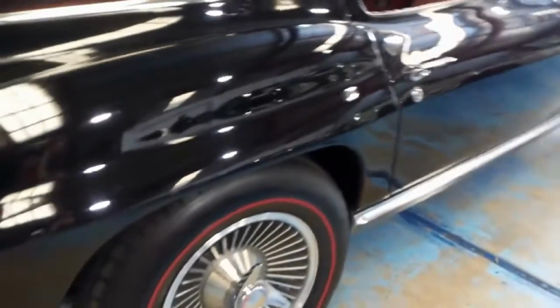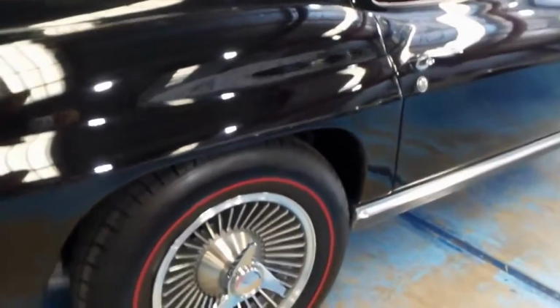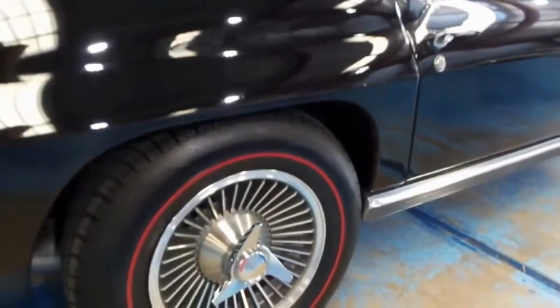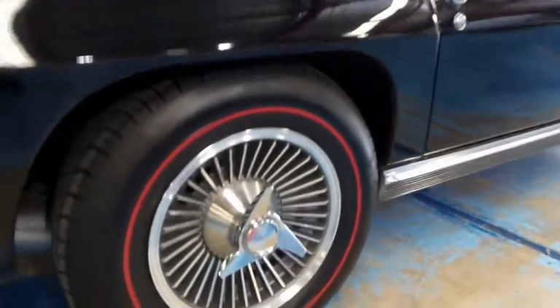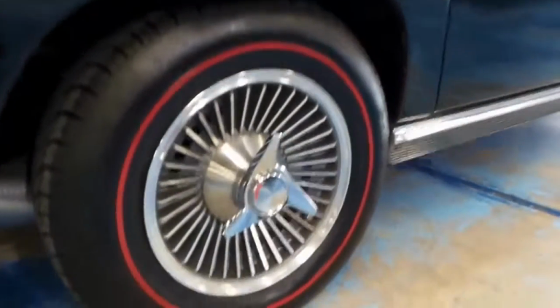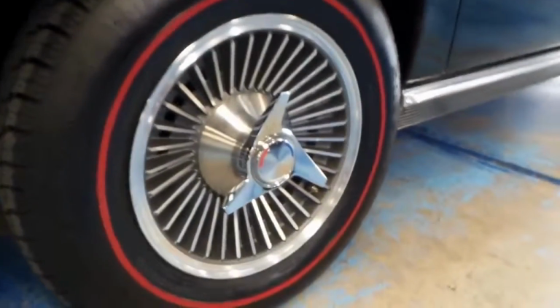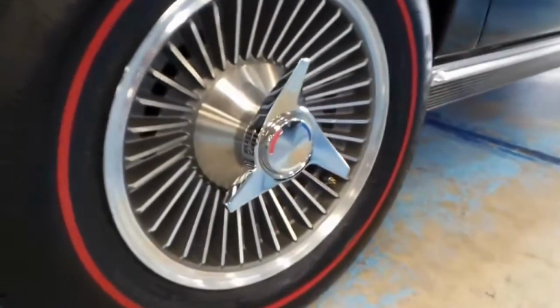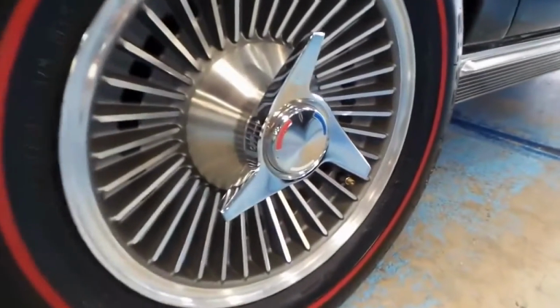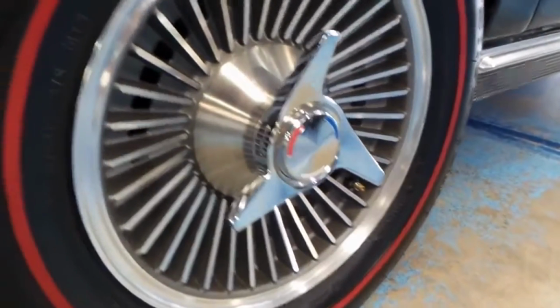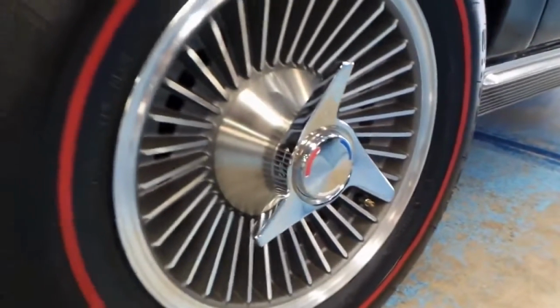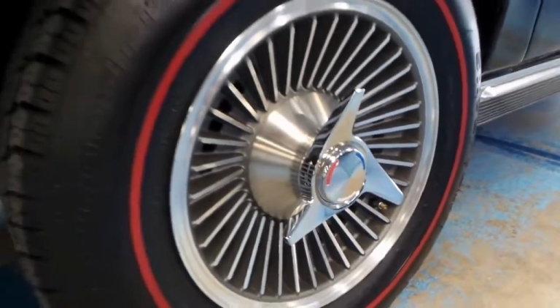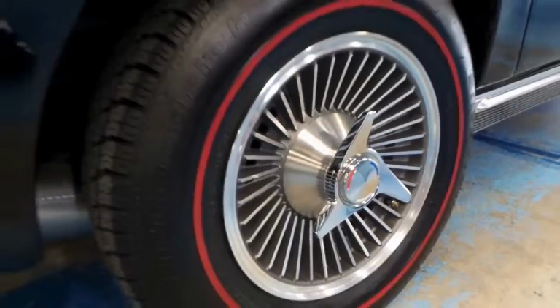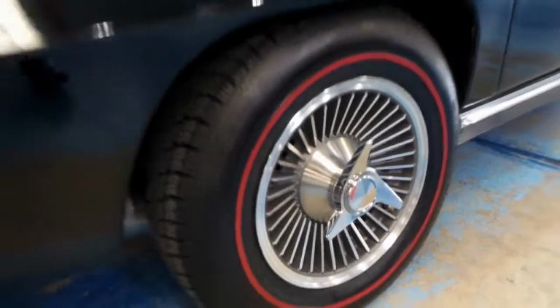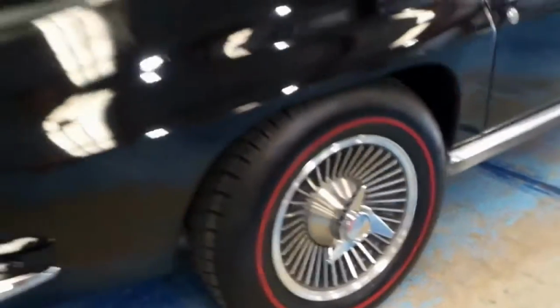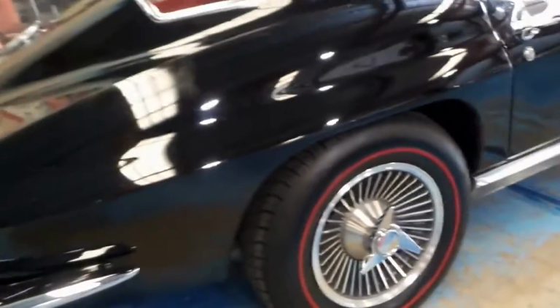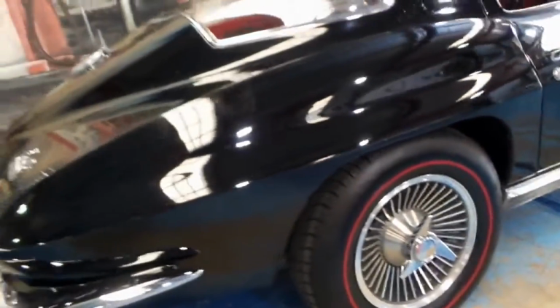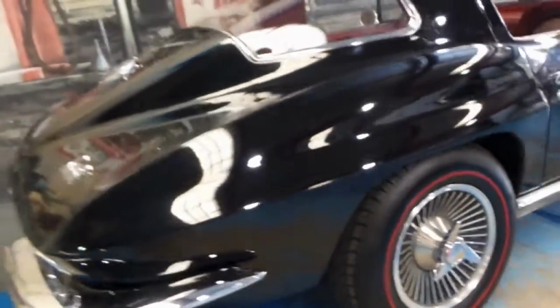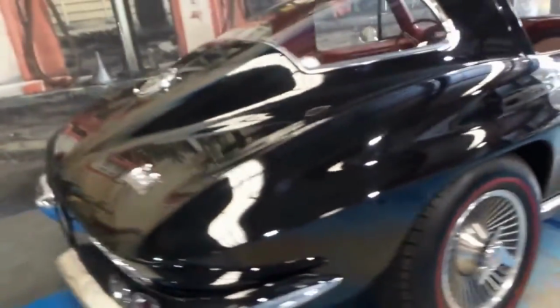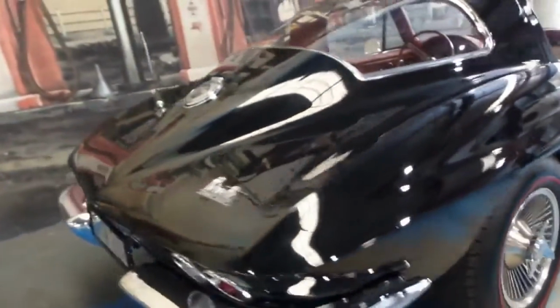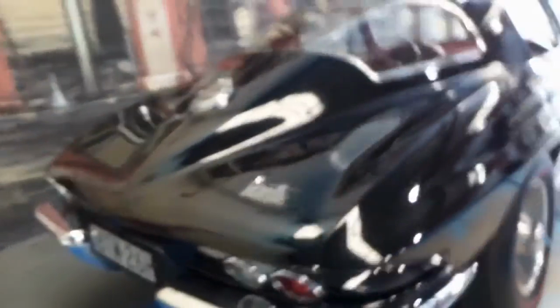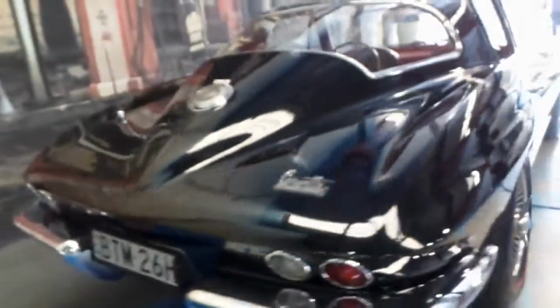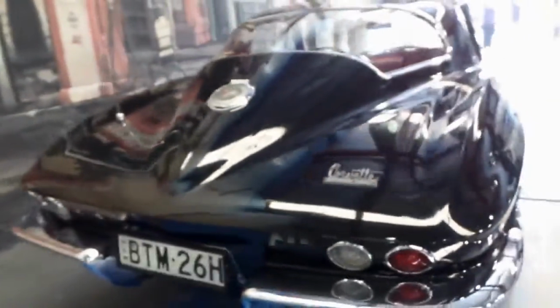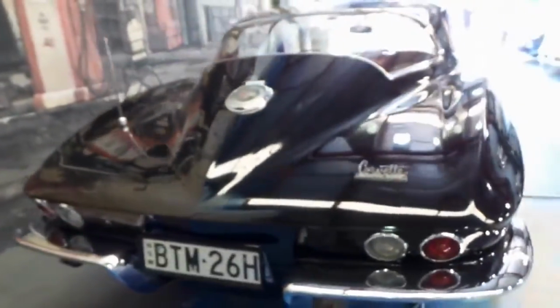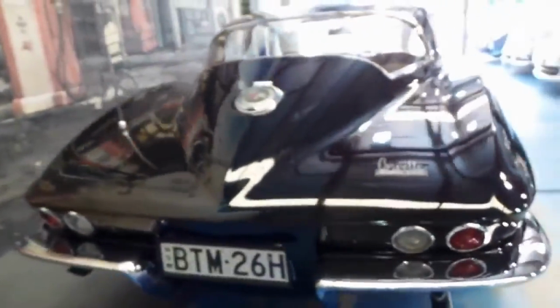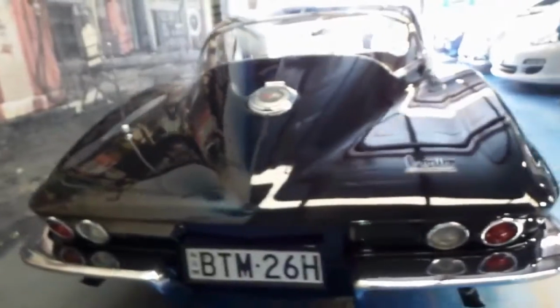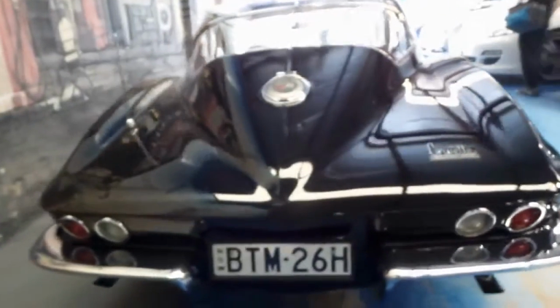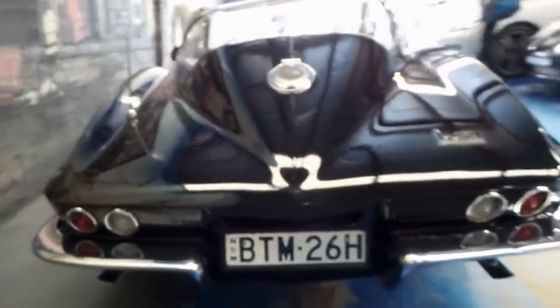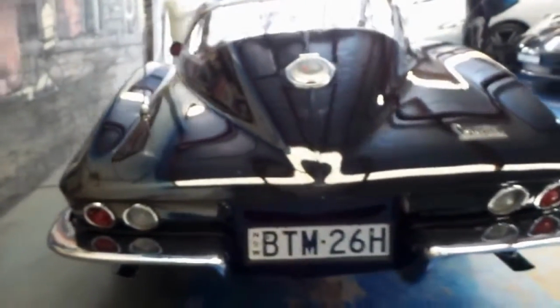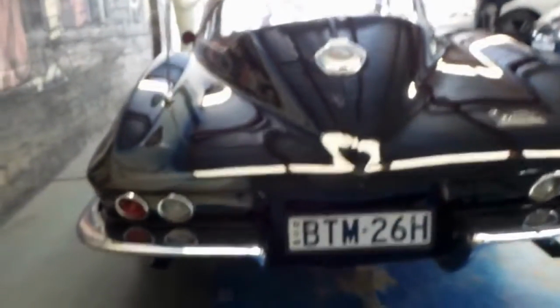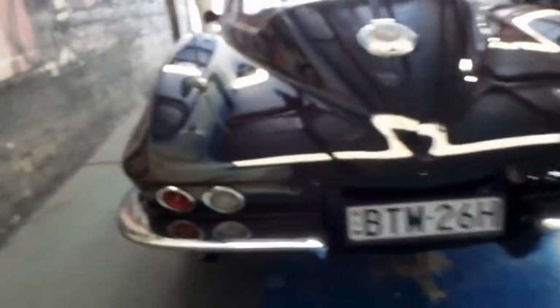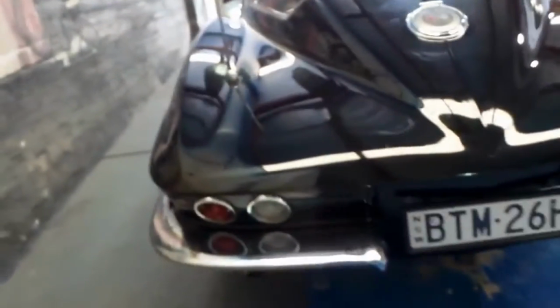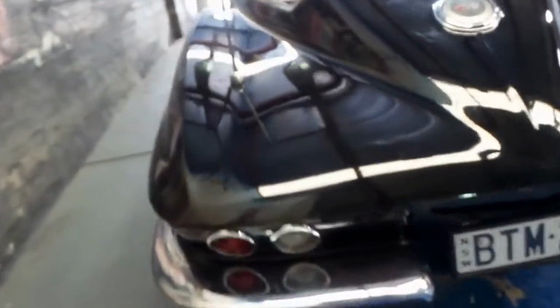Everything is very good, right down to the wheels. Obviously it's a V8. It's registered in New South Wales.